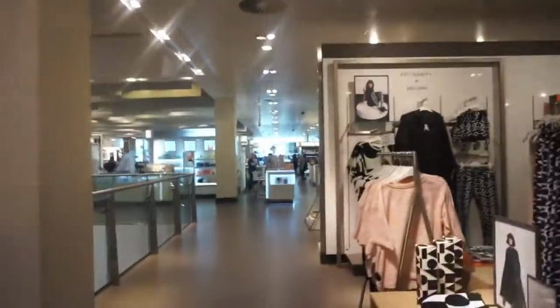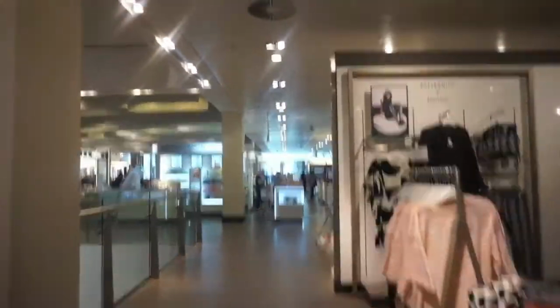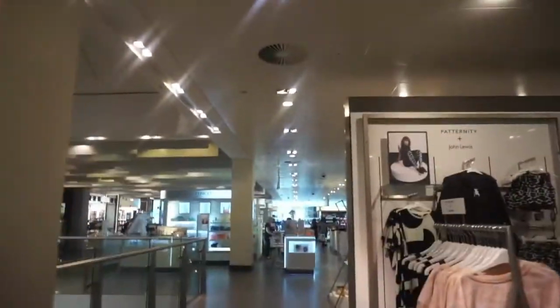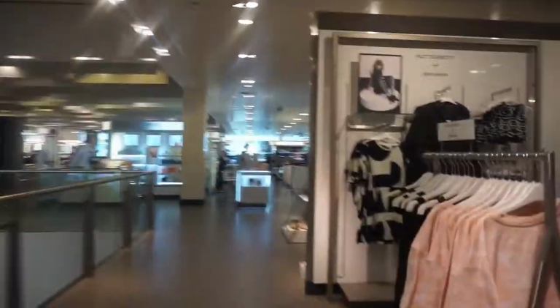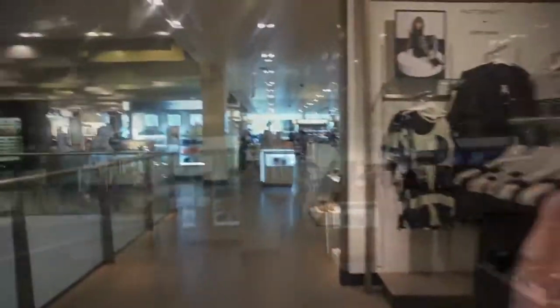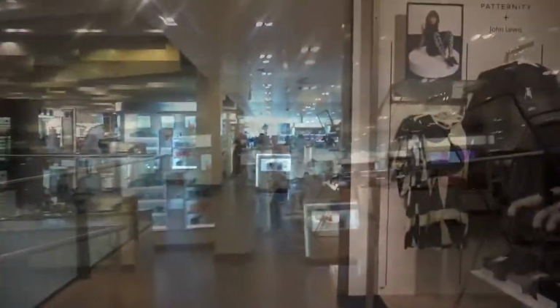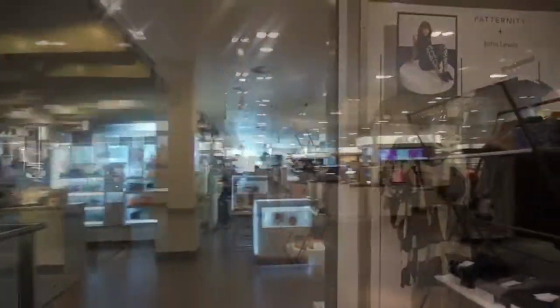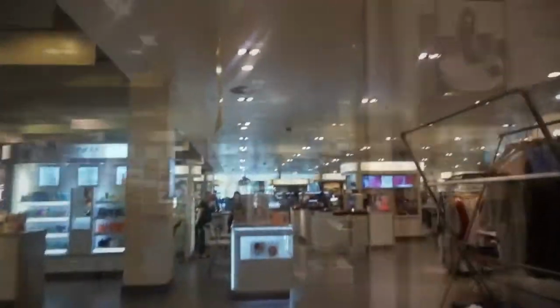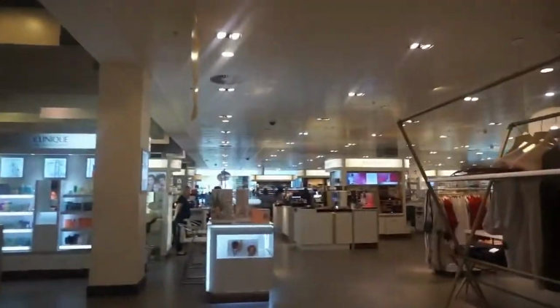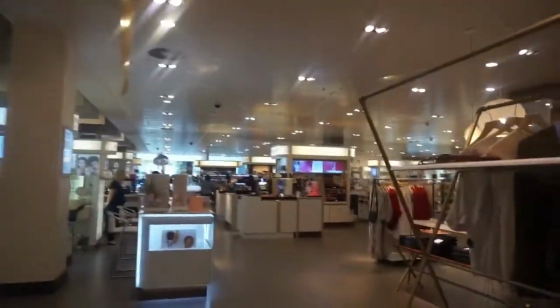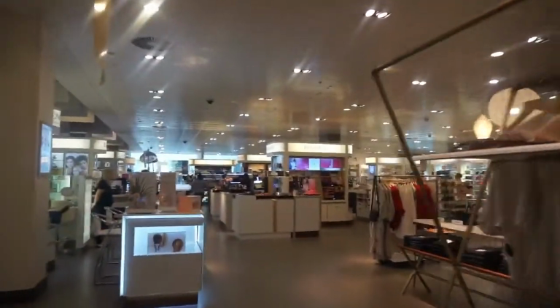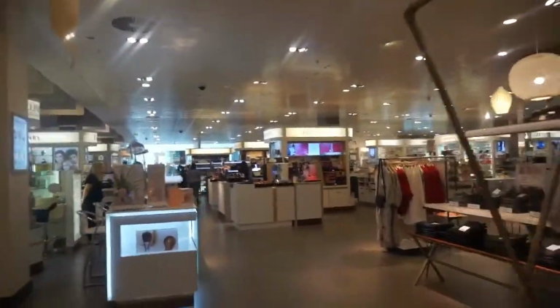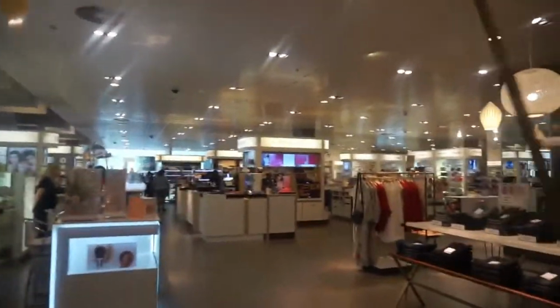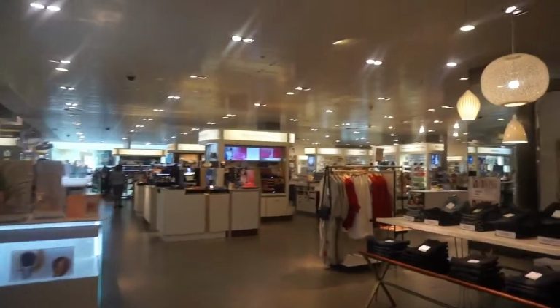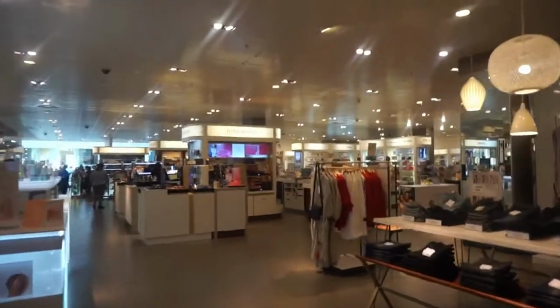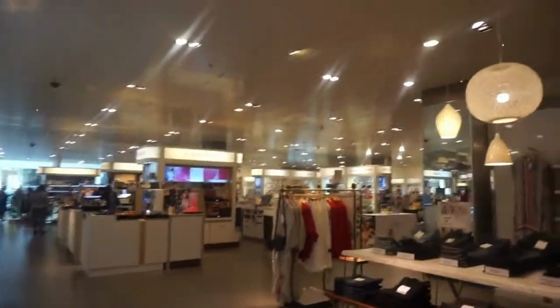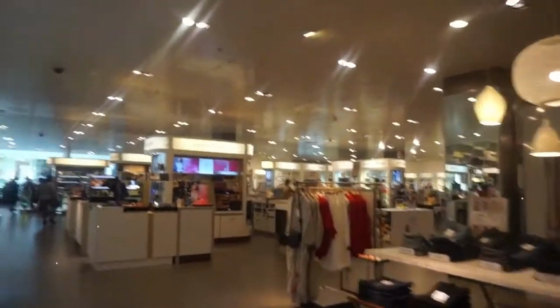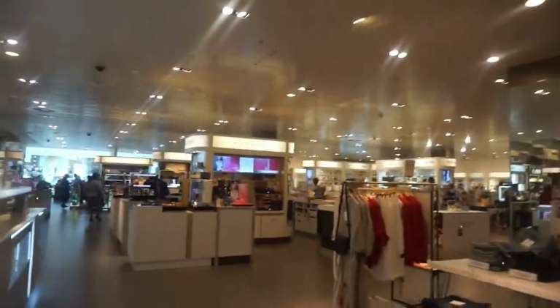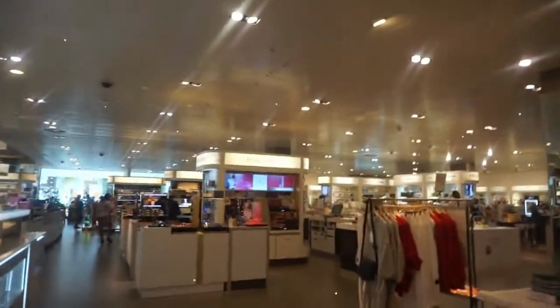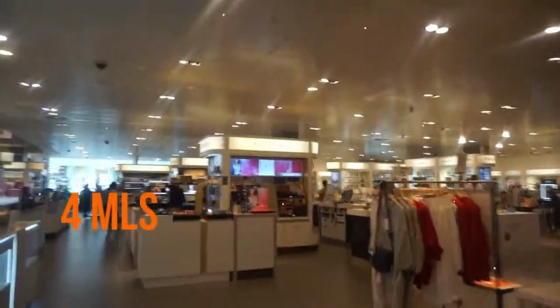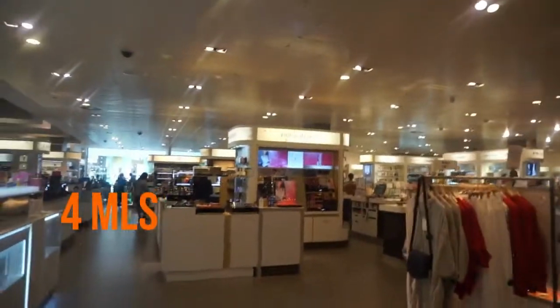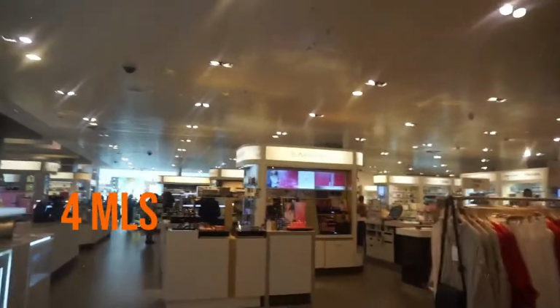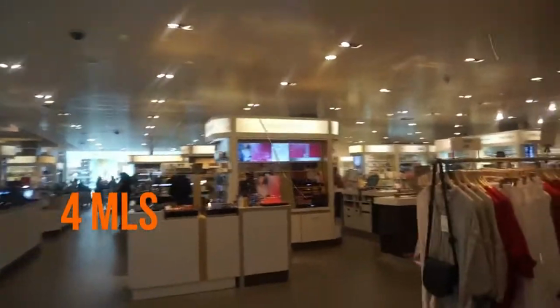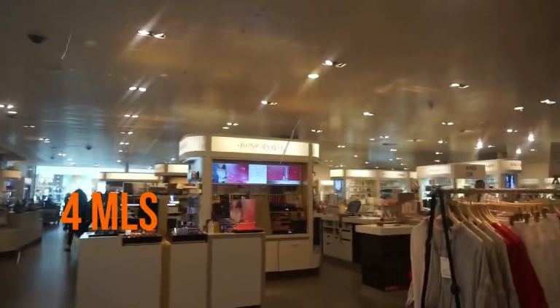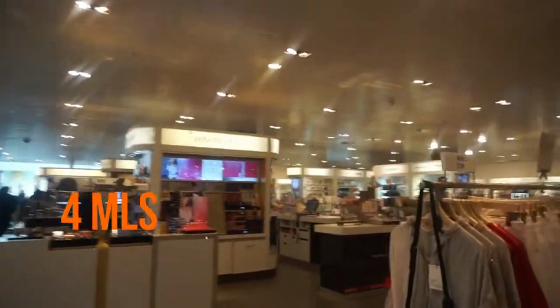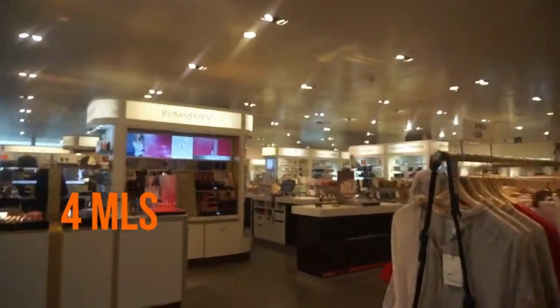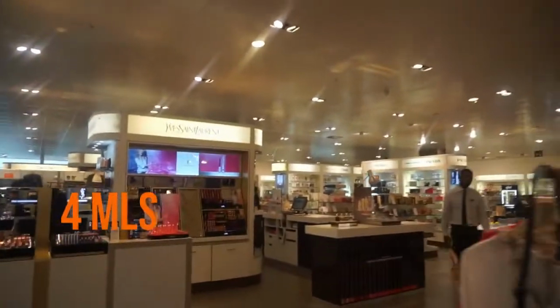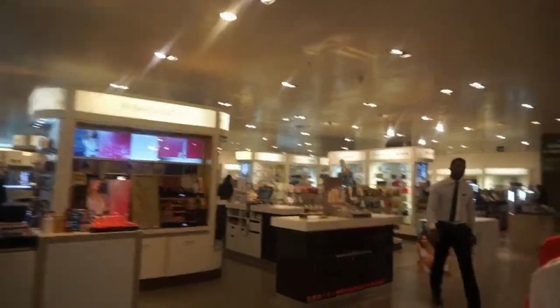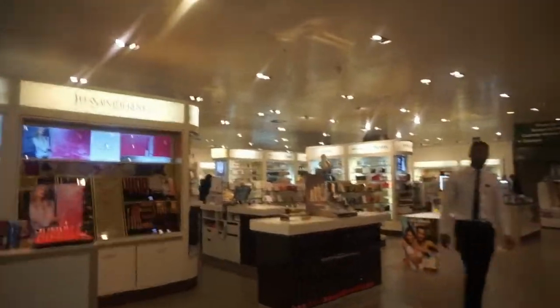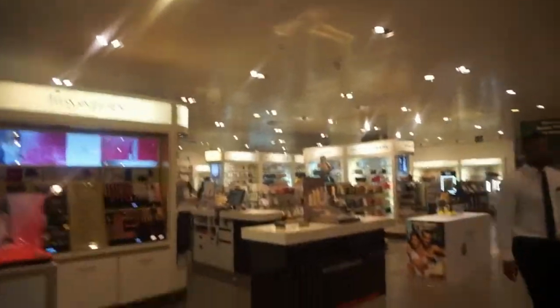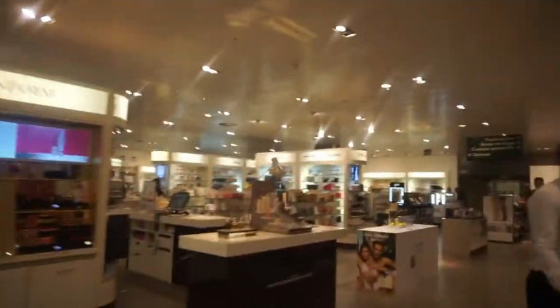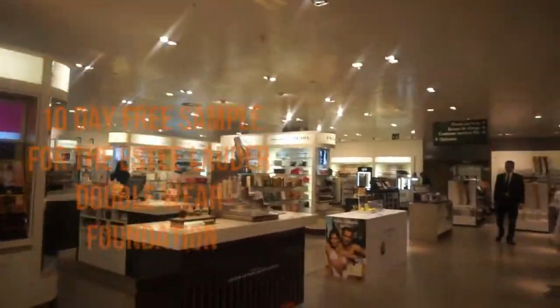So here we are in John Lewis. I'm going to get a cylinder counter because I've got a voucher for a 10ml, 10-day free sample which I'm going to use.